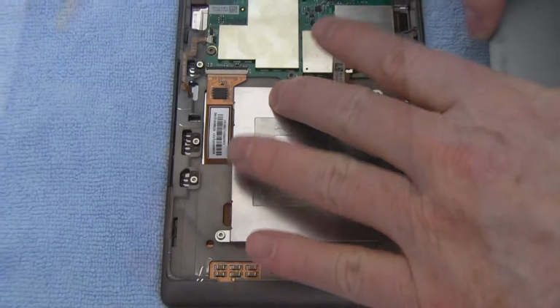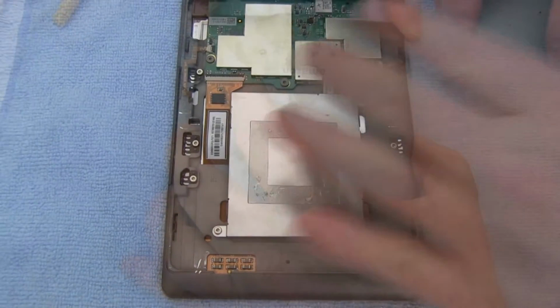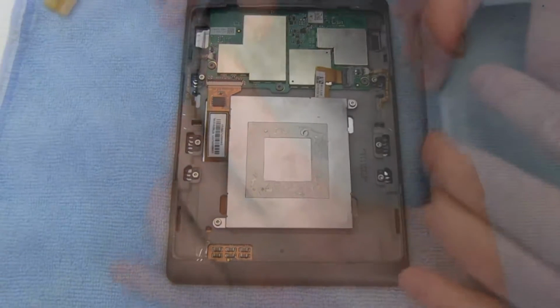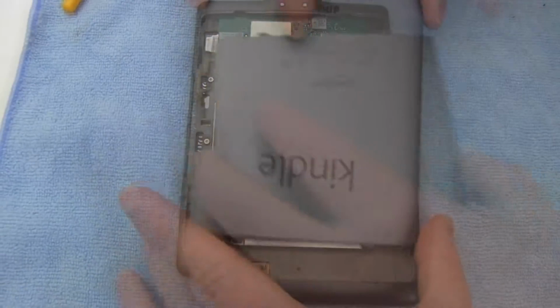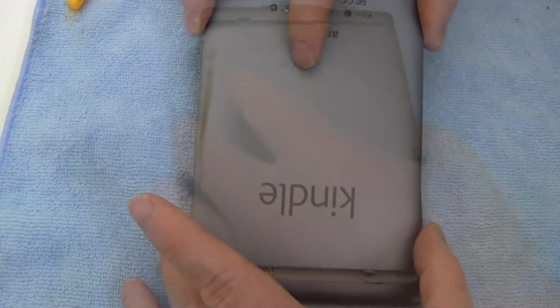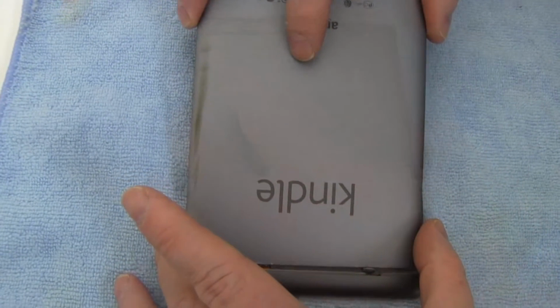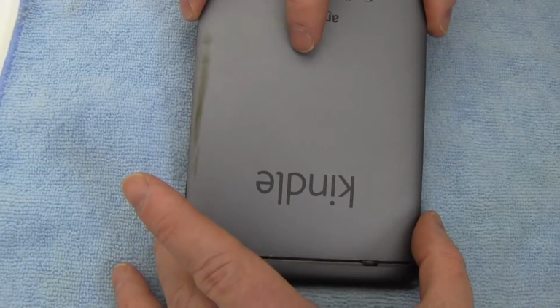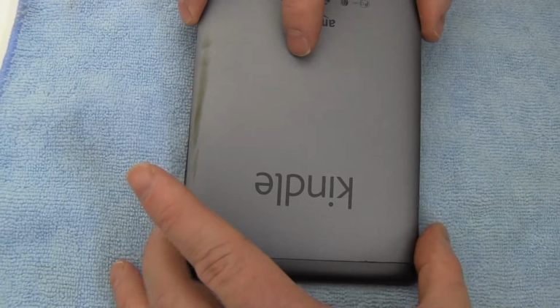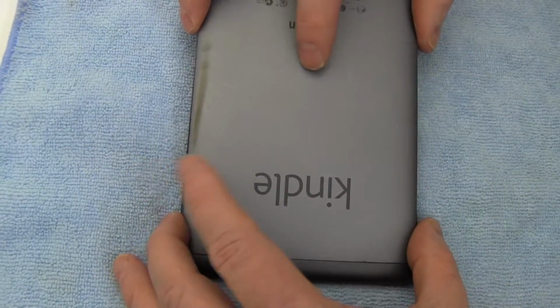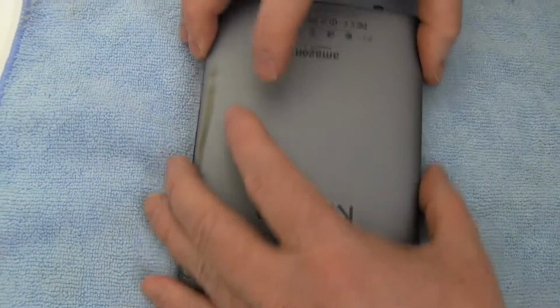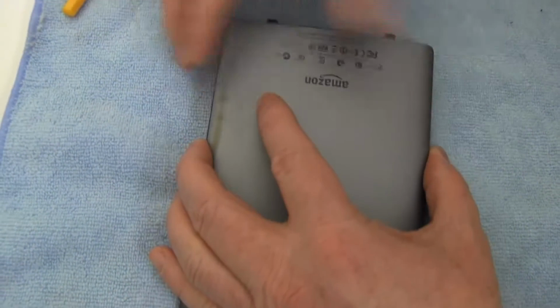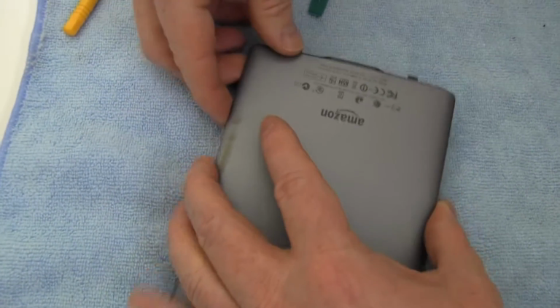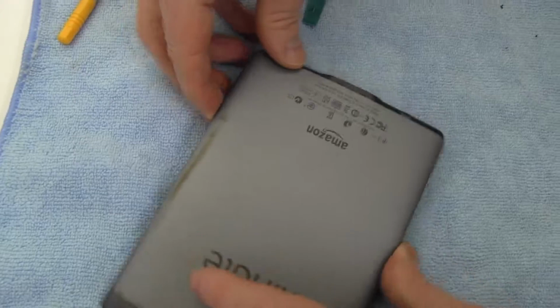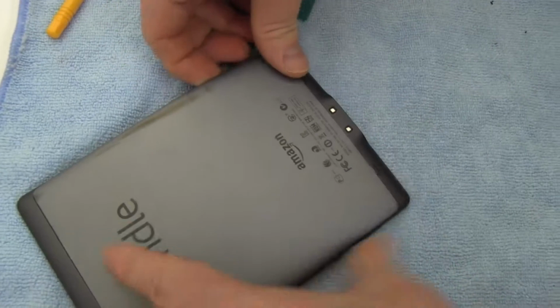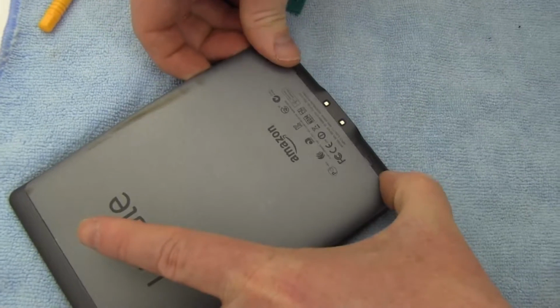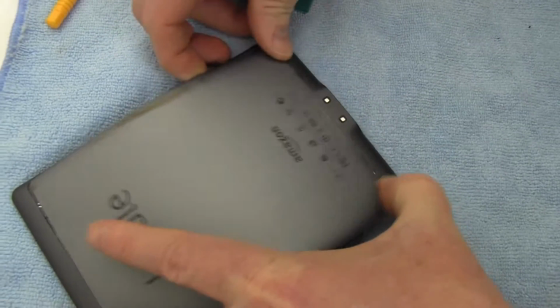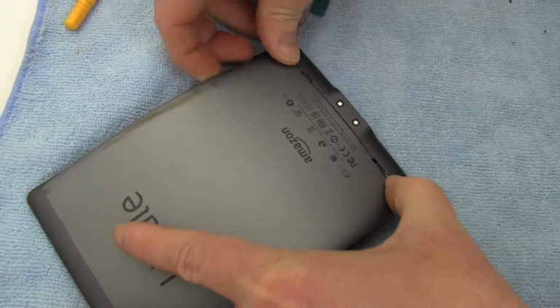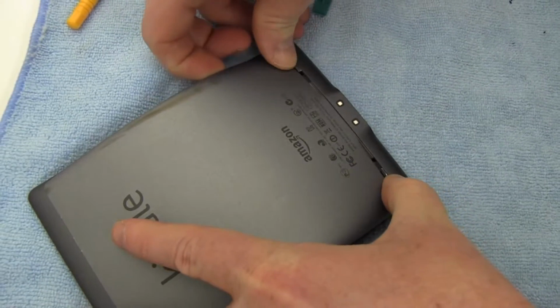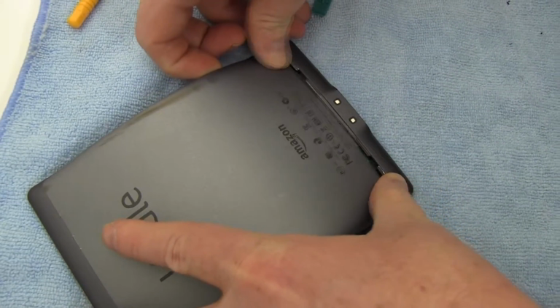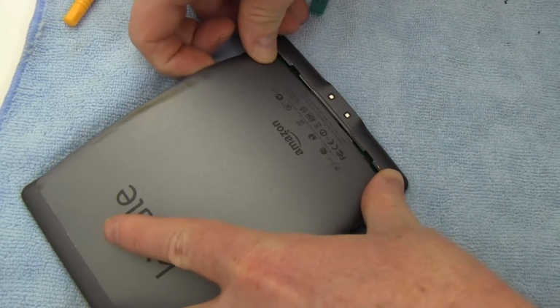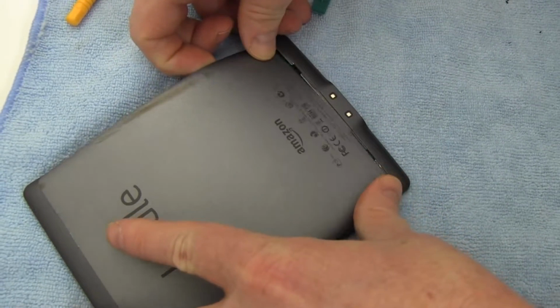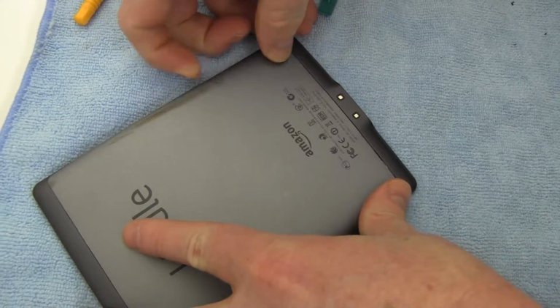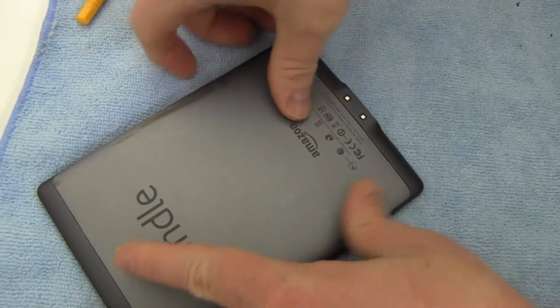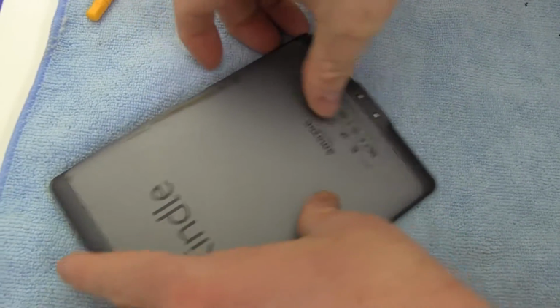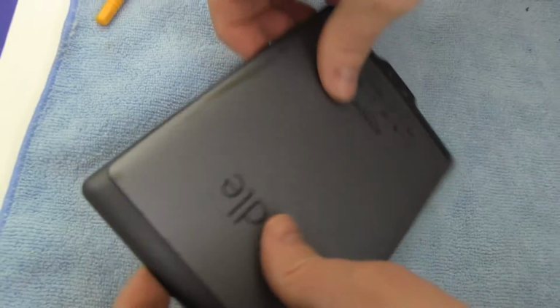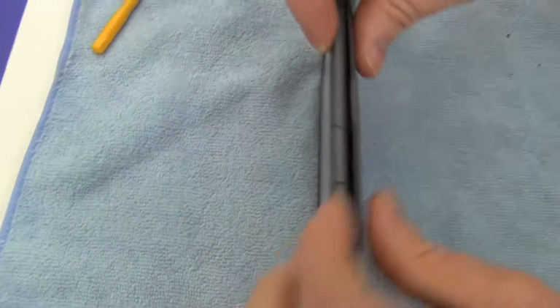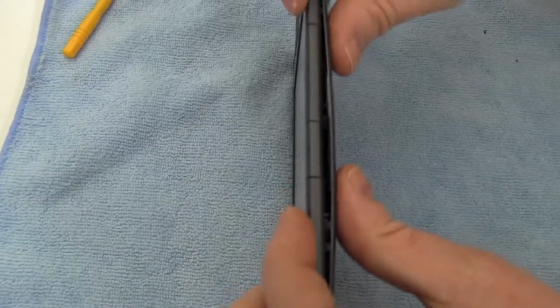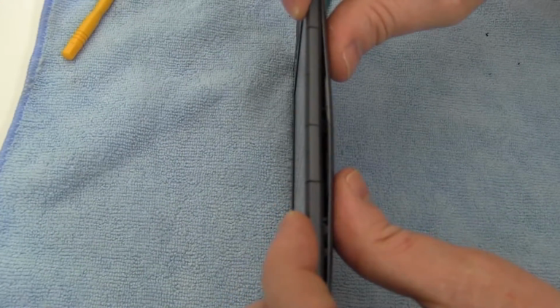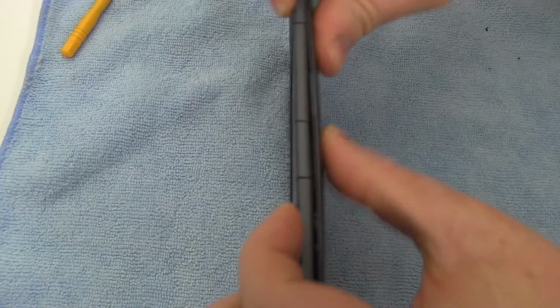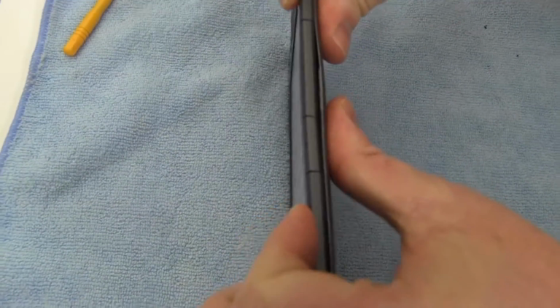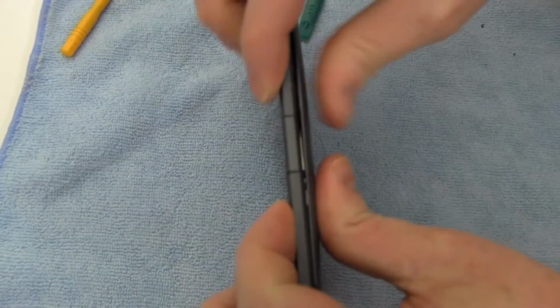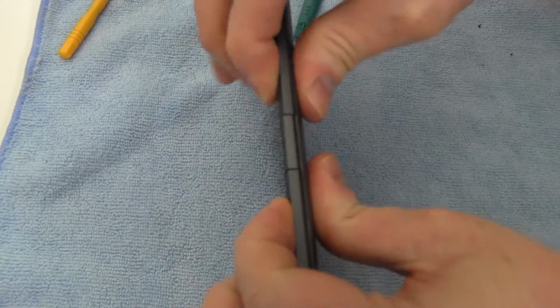Replace the back cover as shown. Snap the back cover shut.